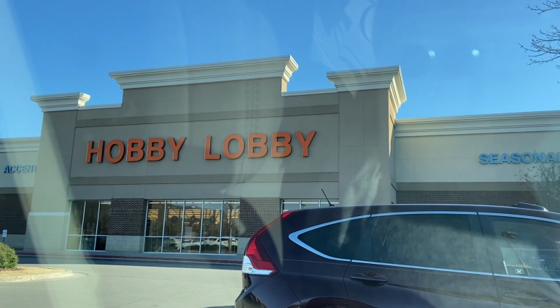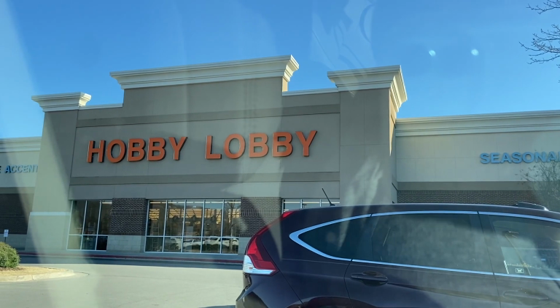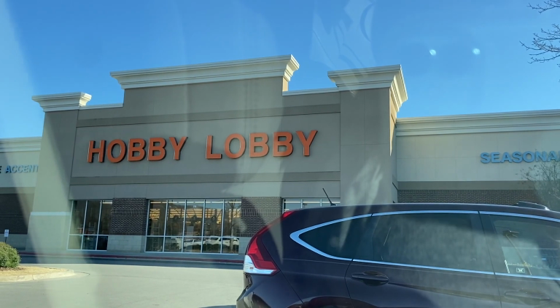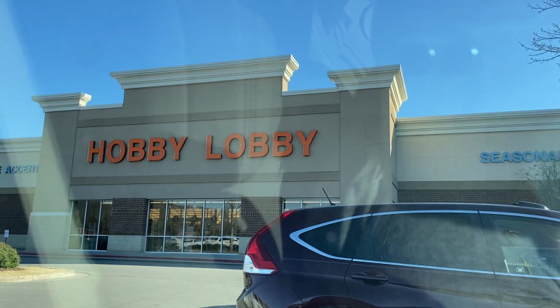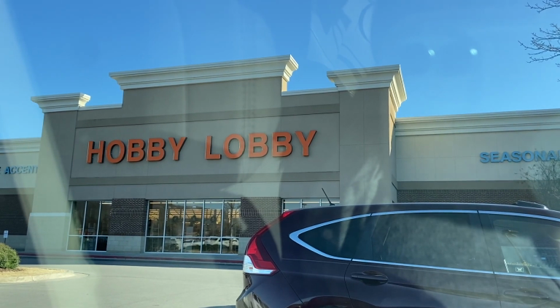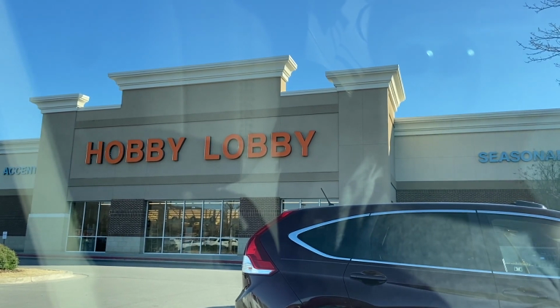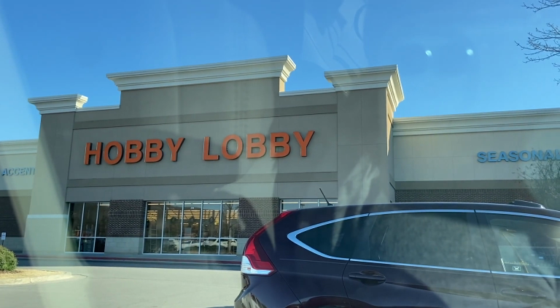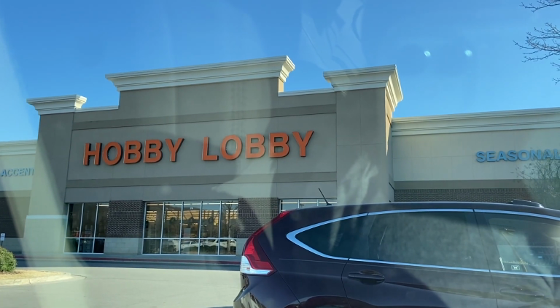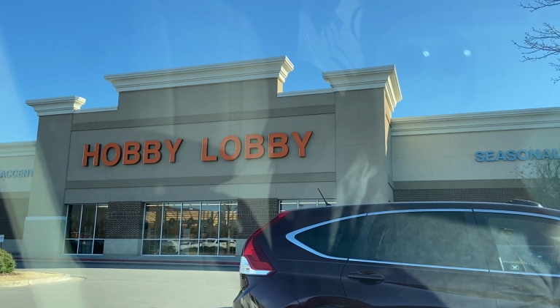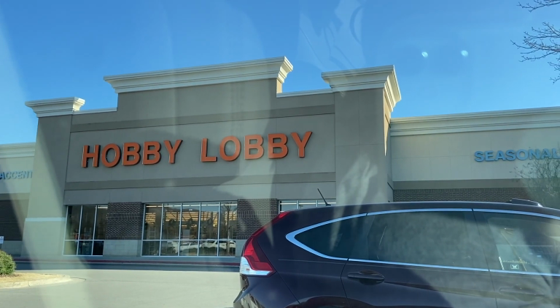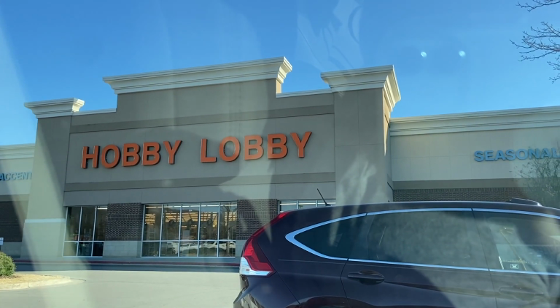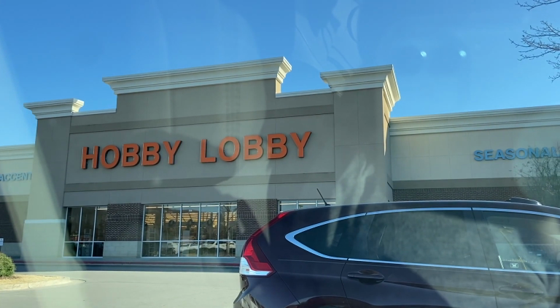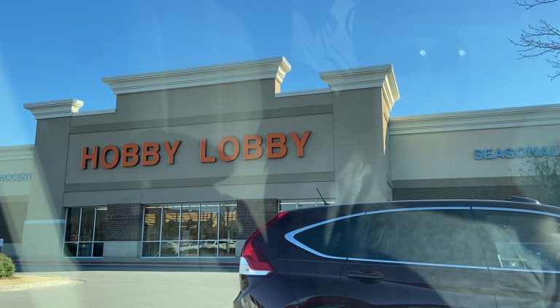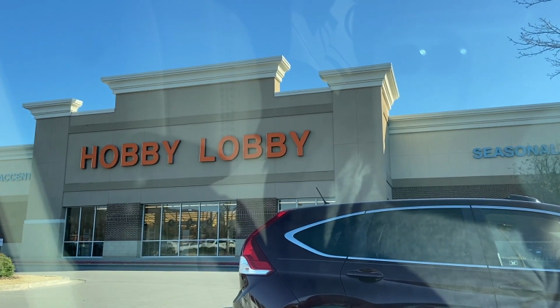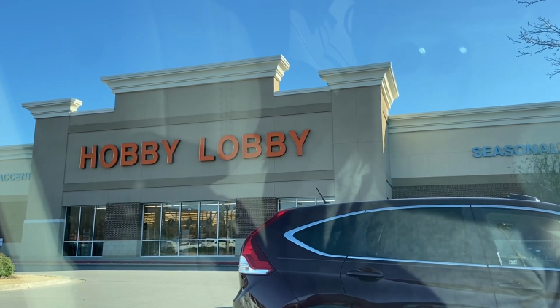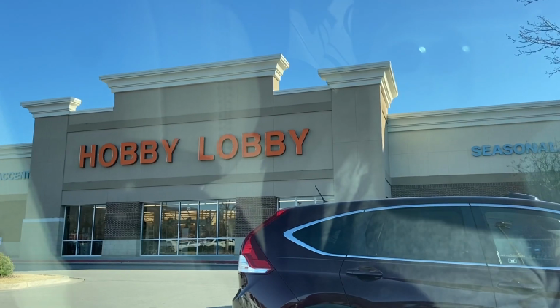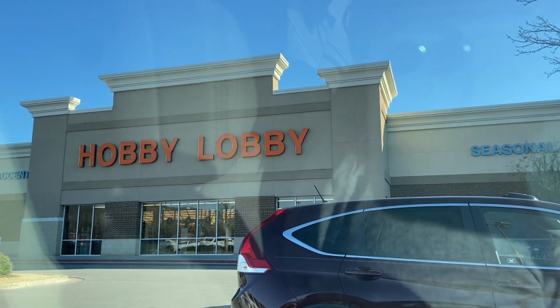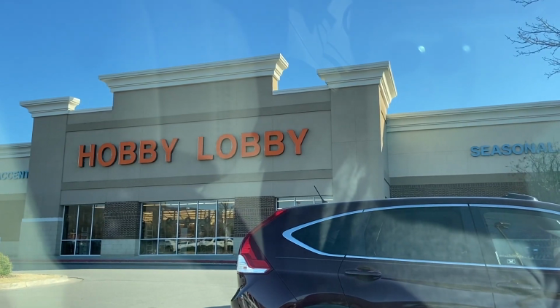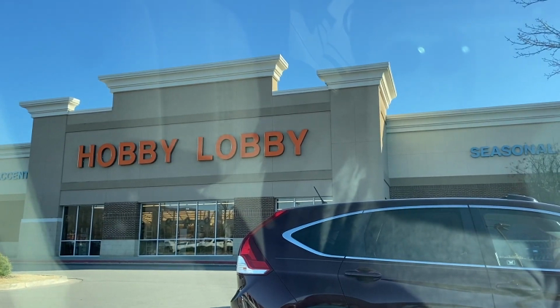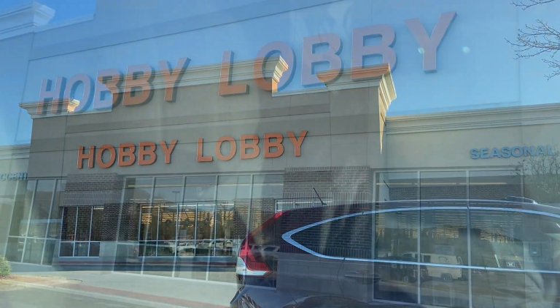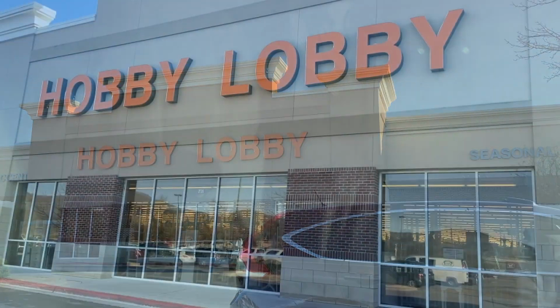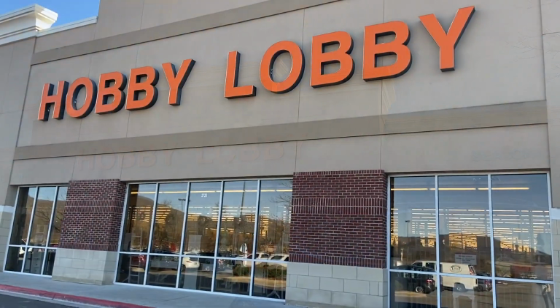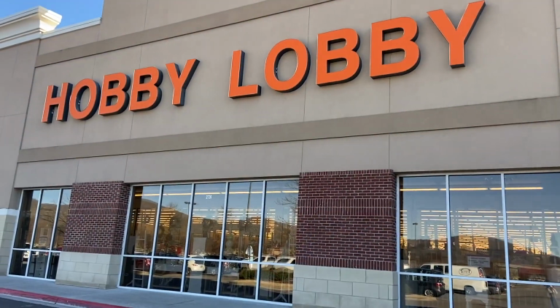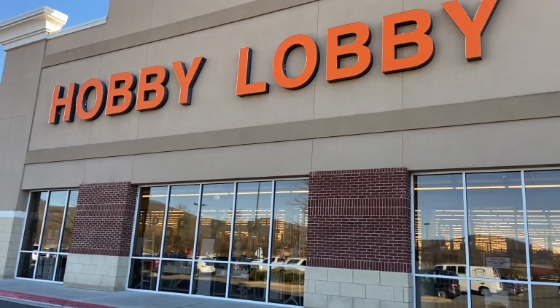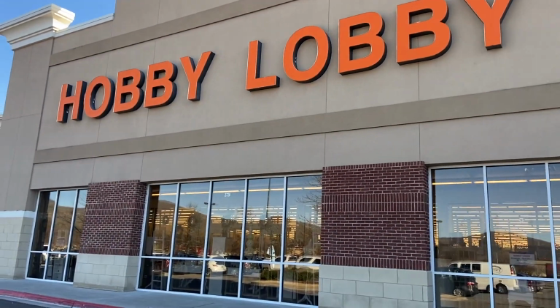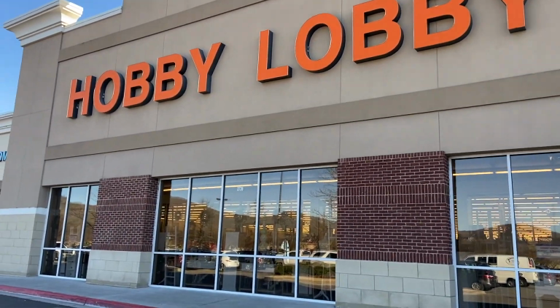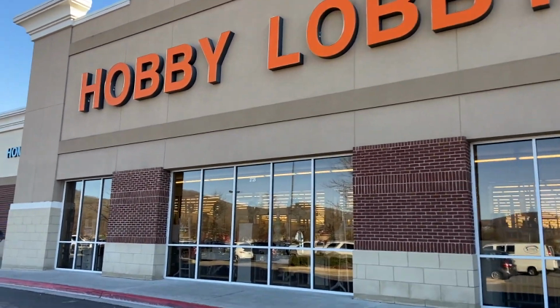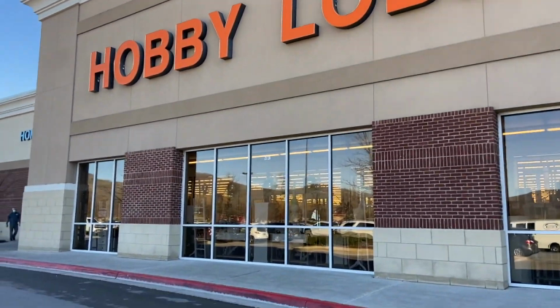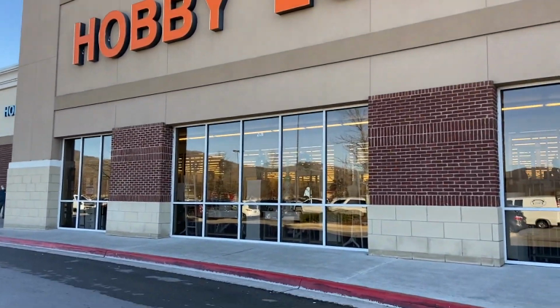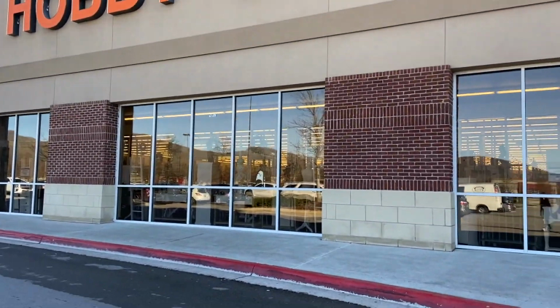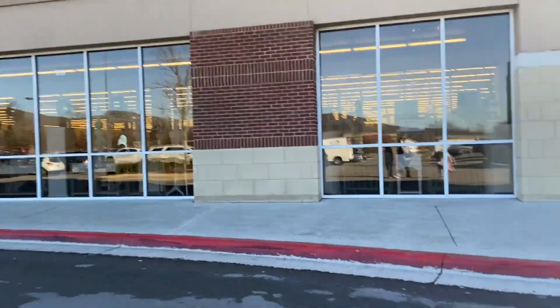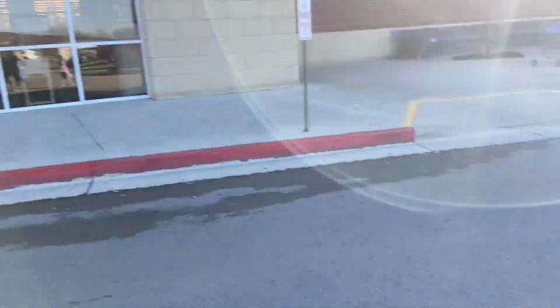We are at Hobby Lobby! We're gonna head inside to see what we can find and look at activities and some spring decor. We've got the whole crew today - they're all helping me shop.